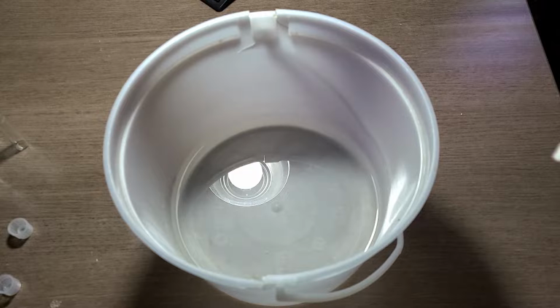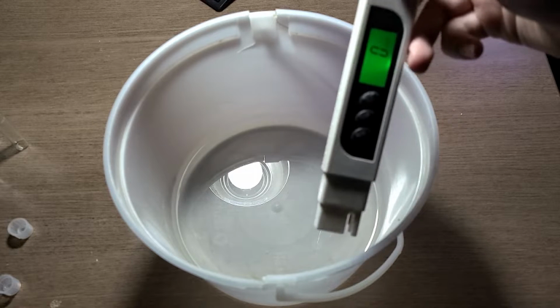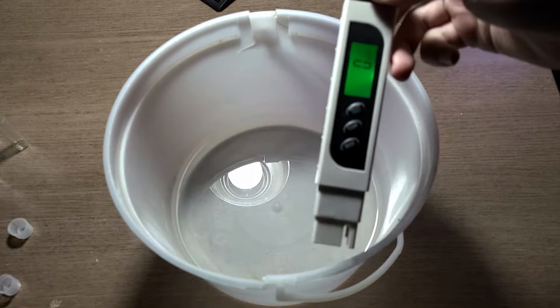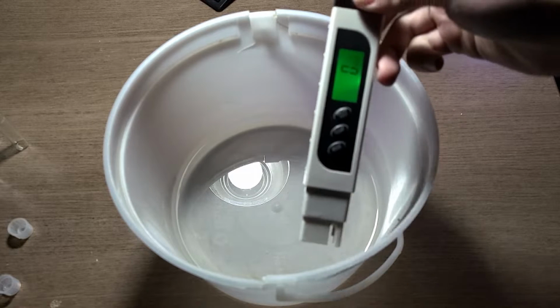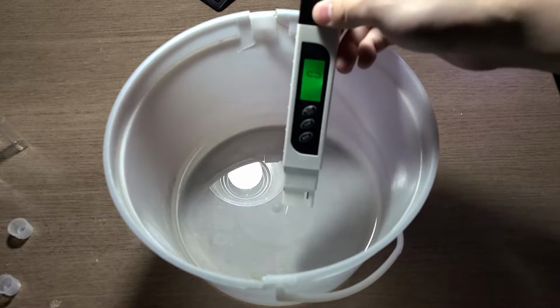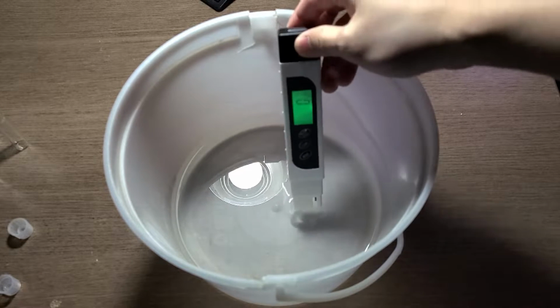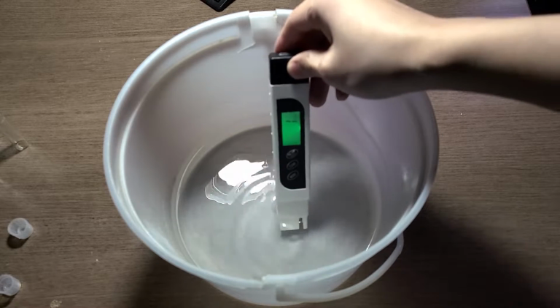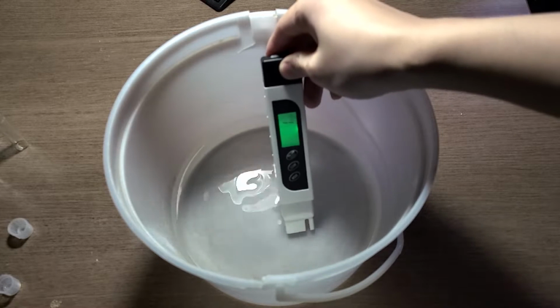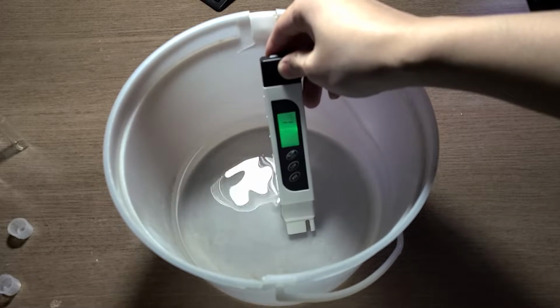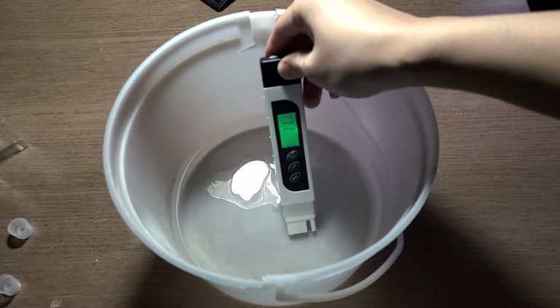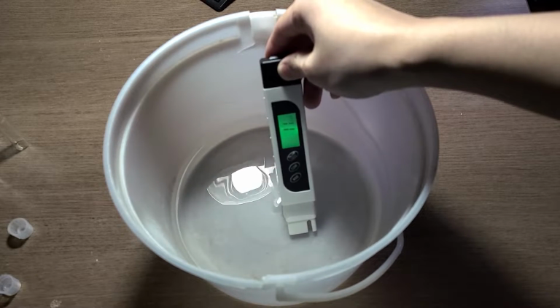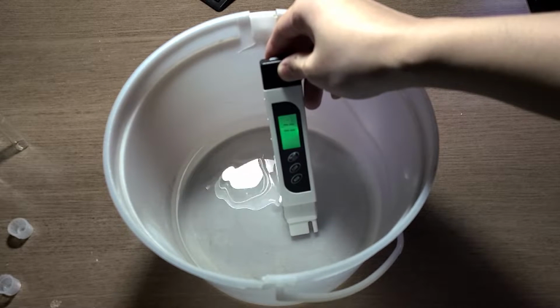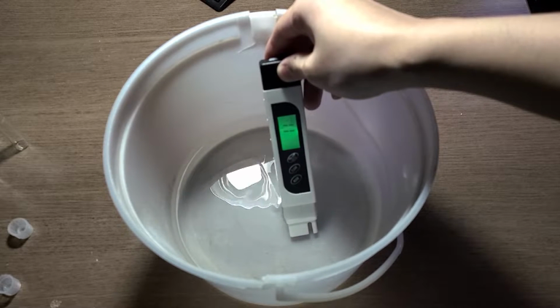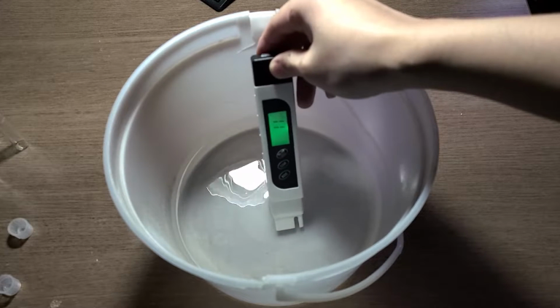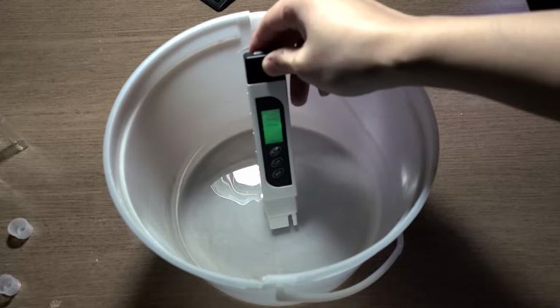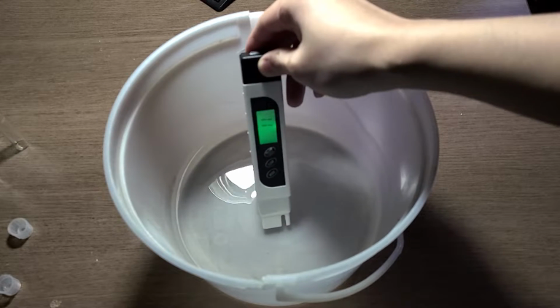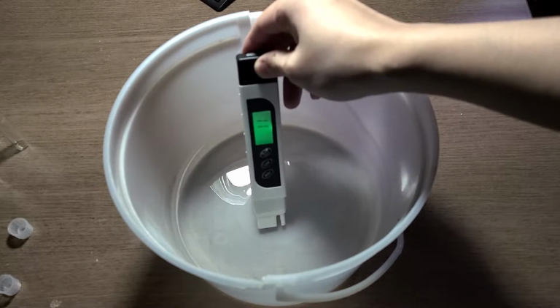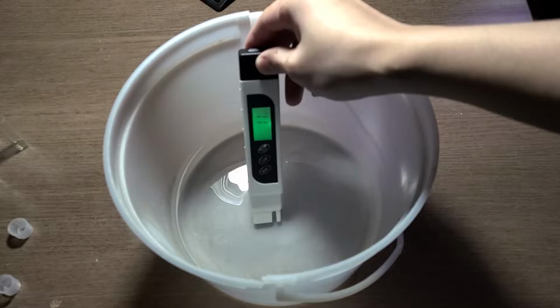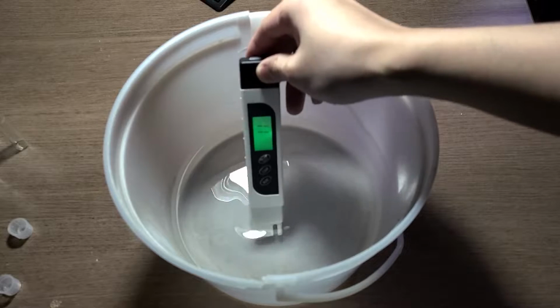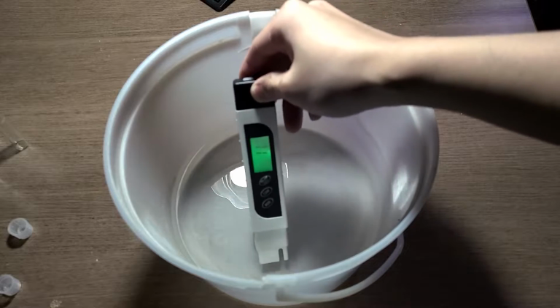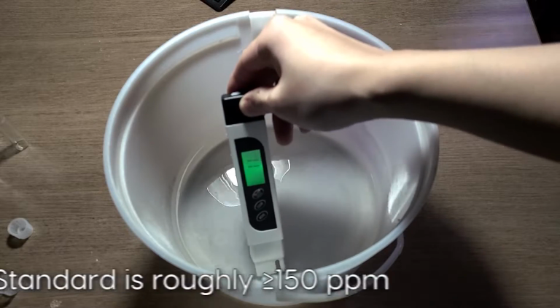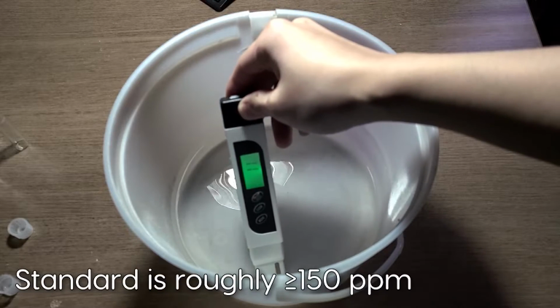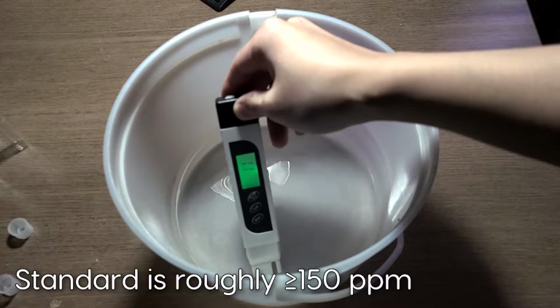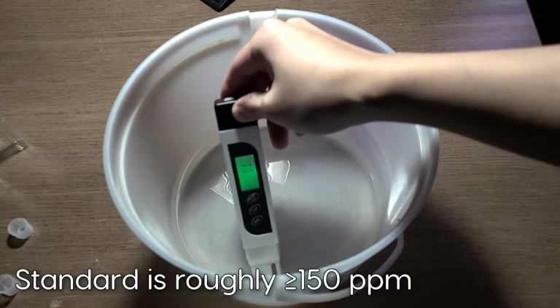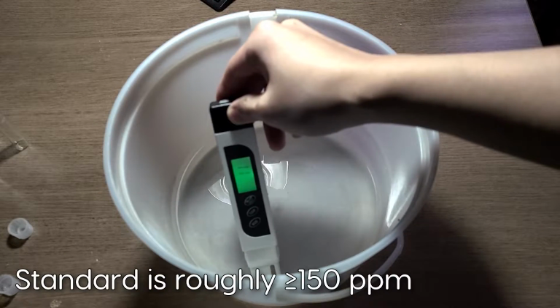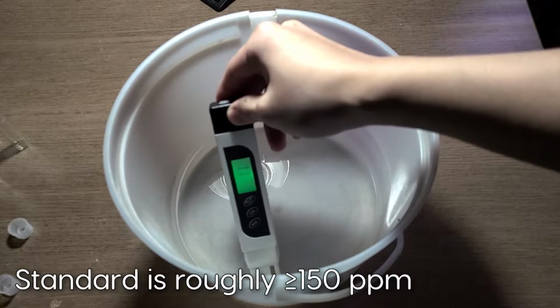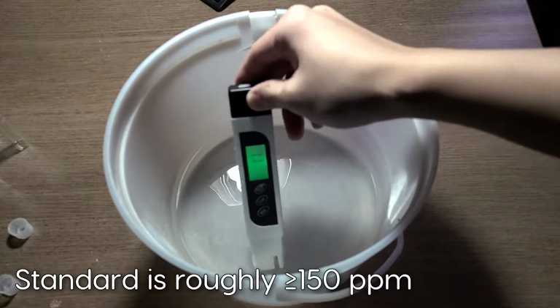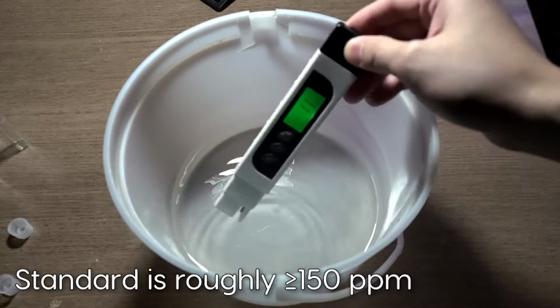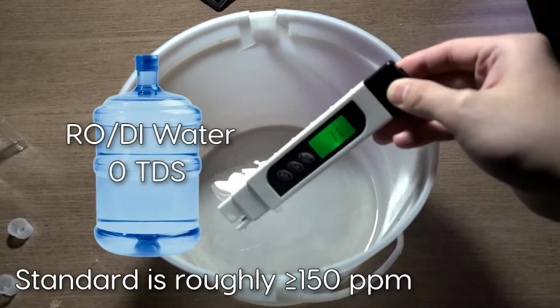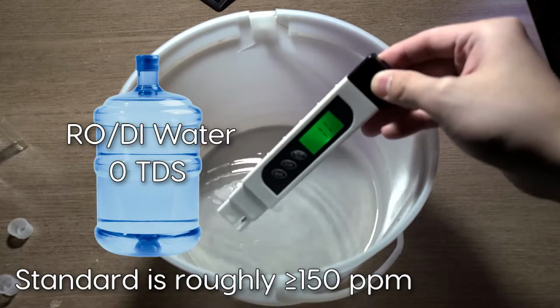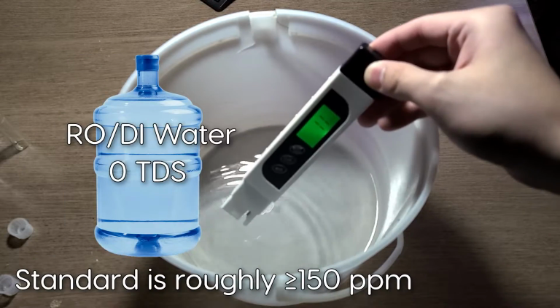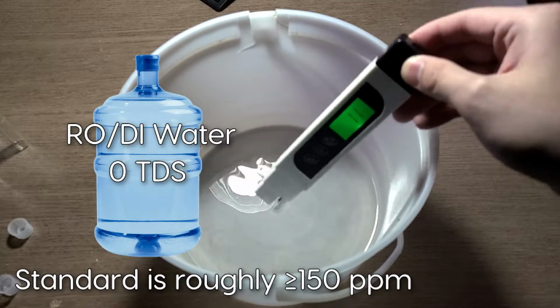I took out my TDS pen and started testing the water, which came out to be 11ppm. Now 11ppm is pretty low — low enough to be almost considered distilled water.